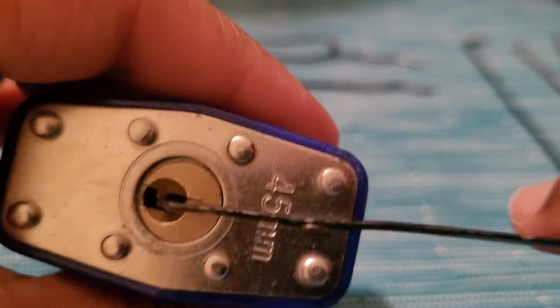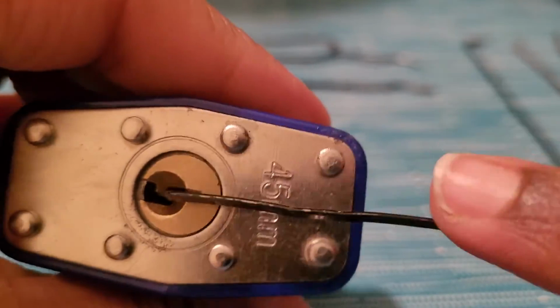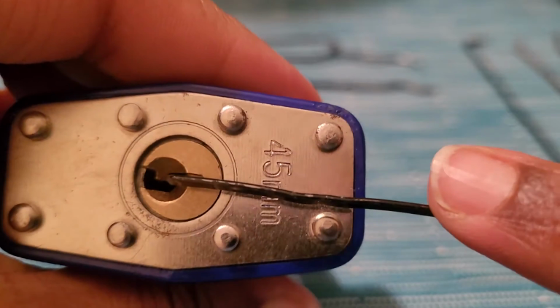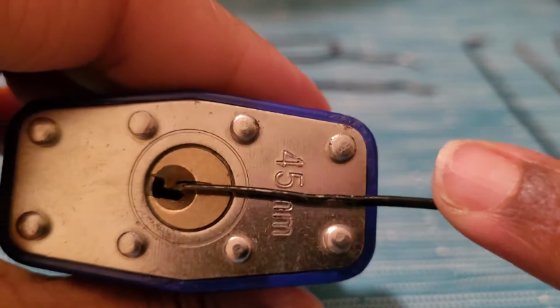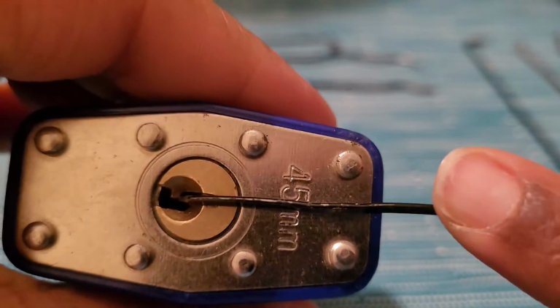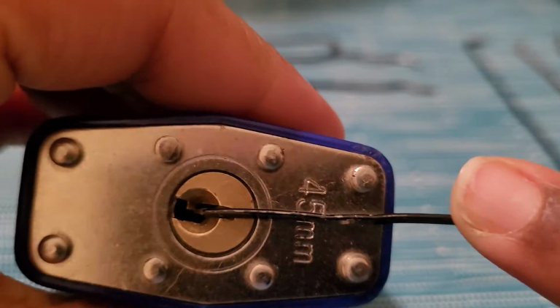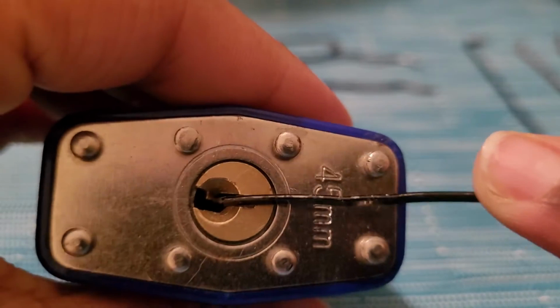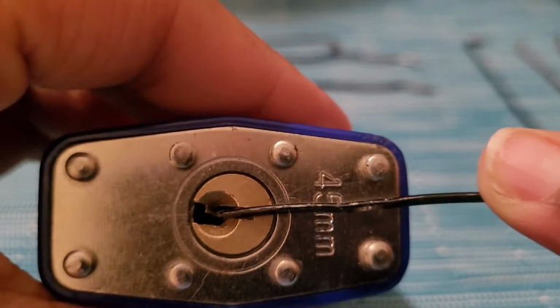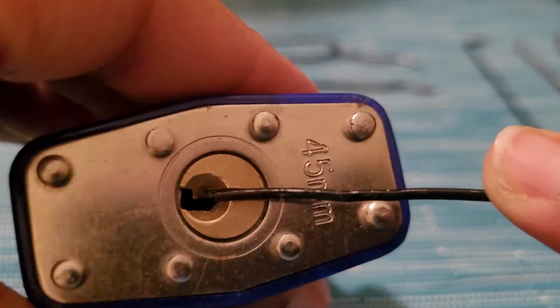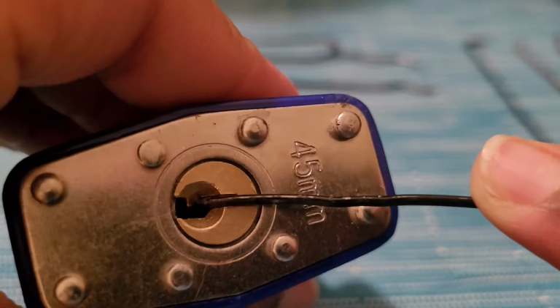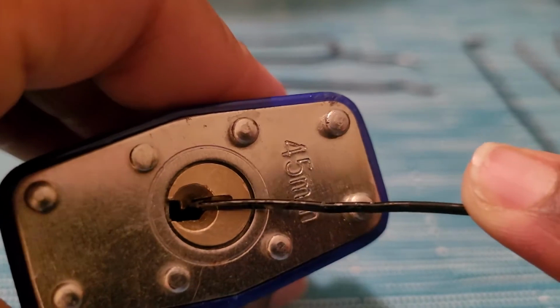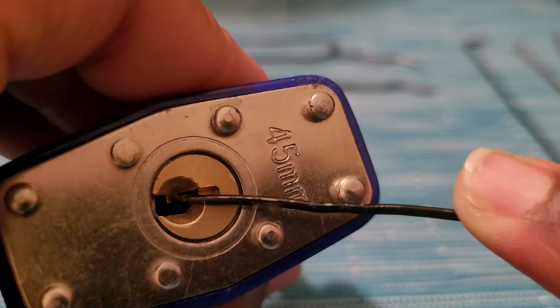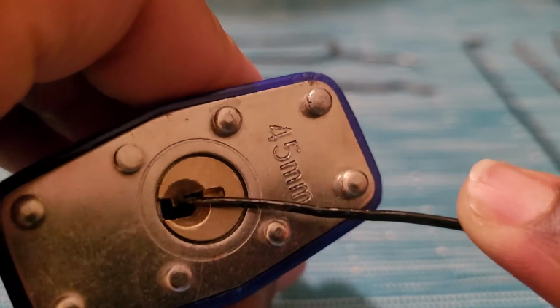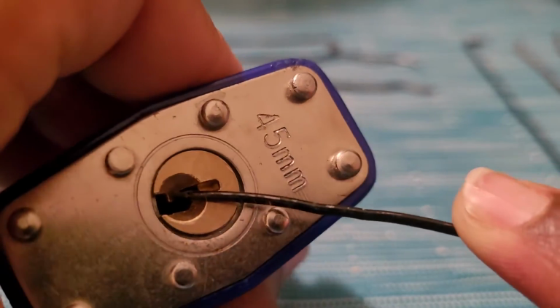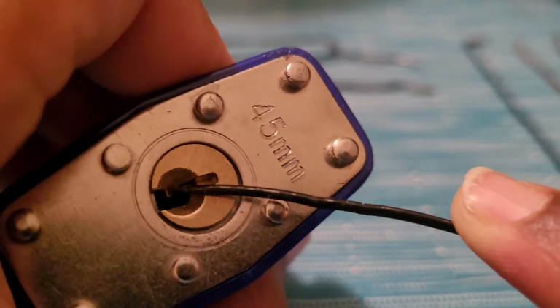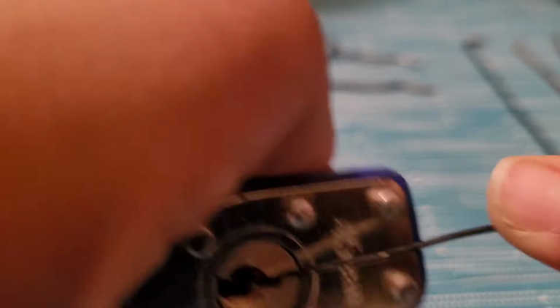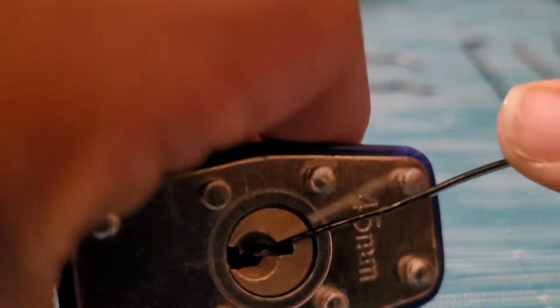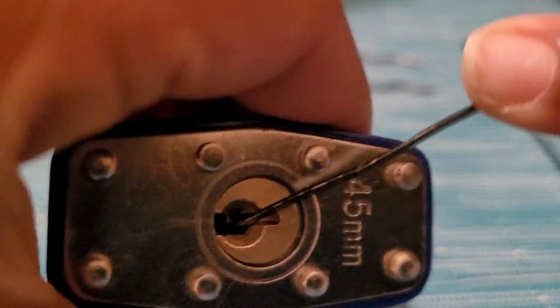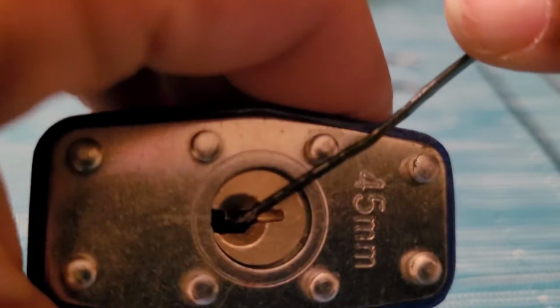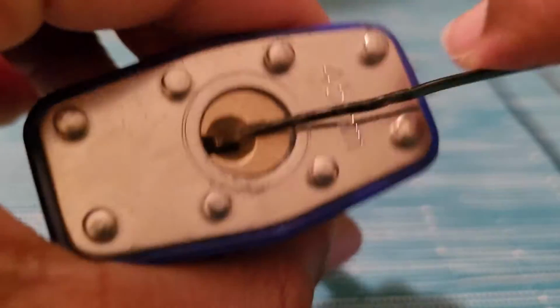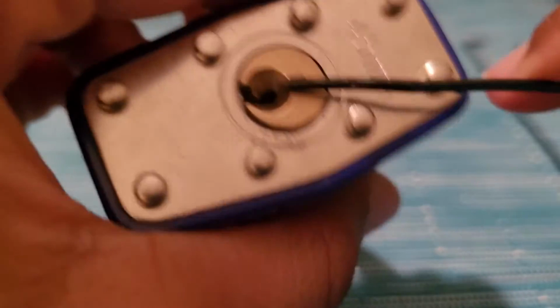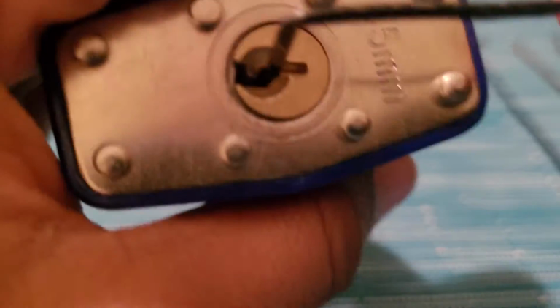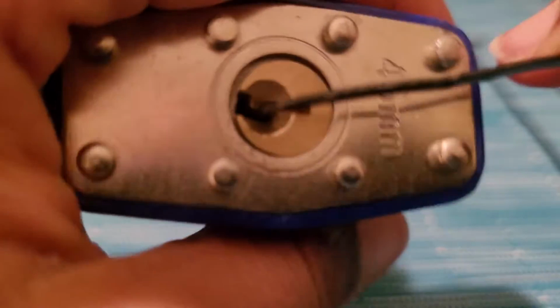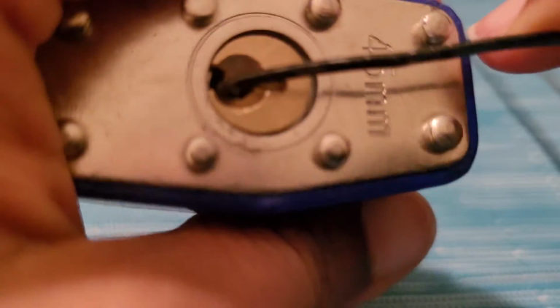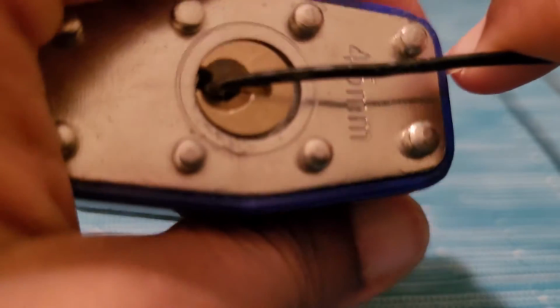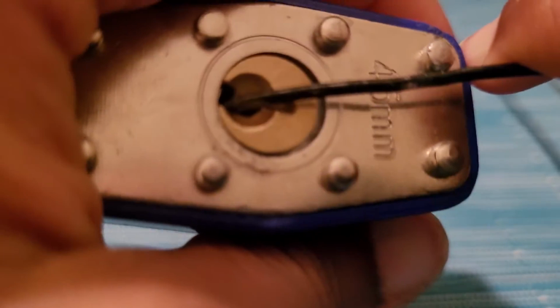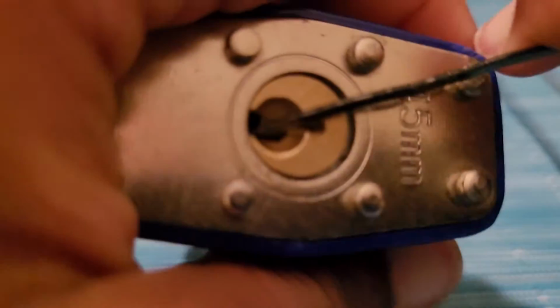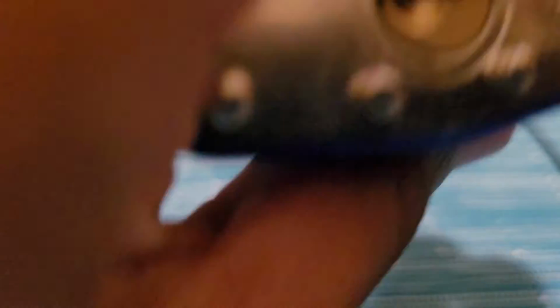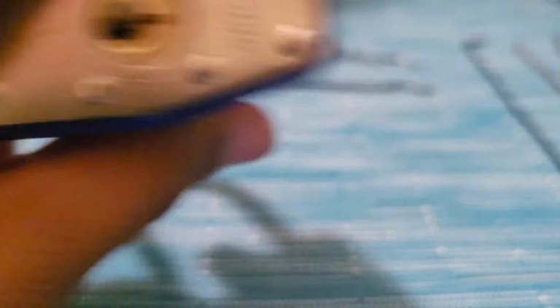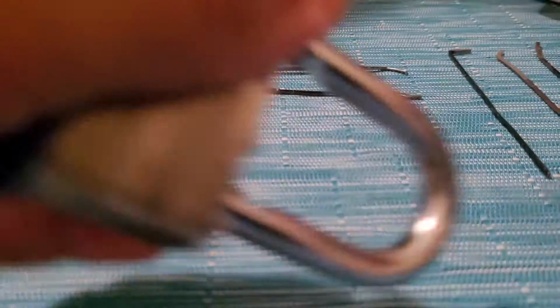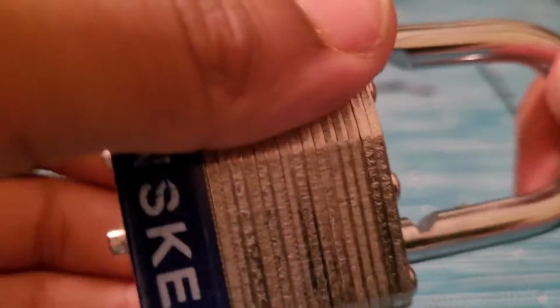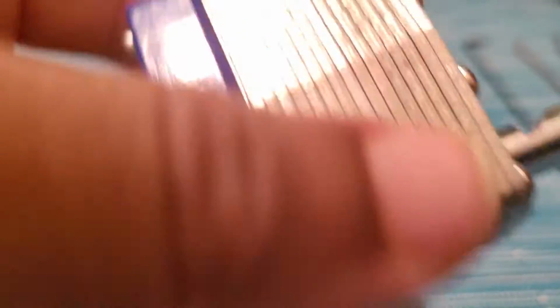This one you put all the way in, you gotta turn it at an angle and twist. And sometimes if you do that, it should open — just like that.